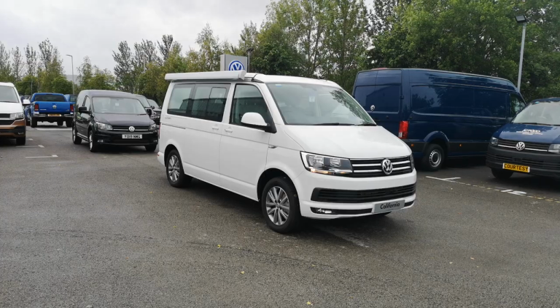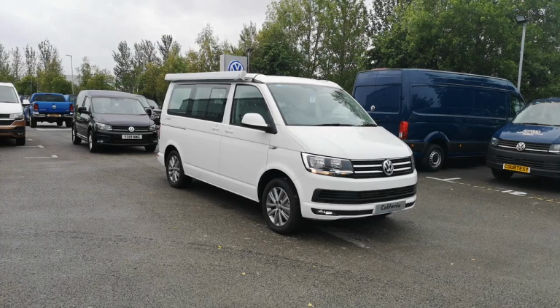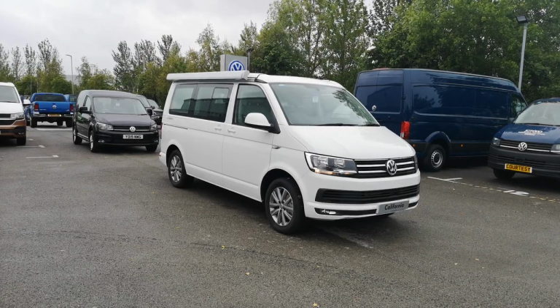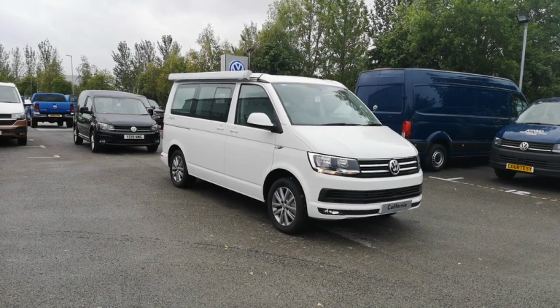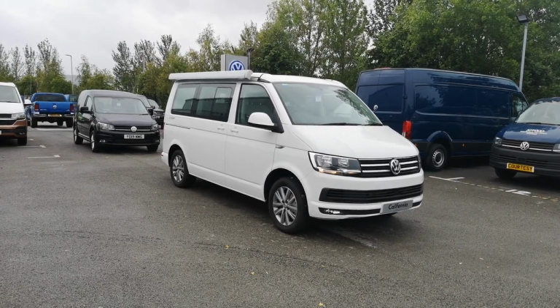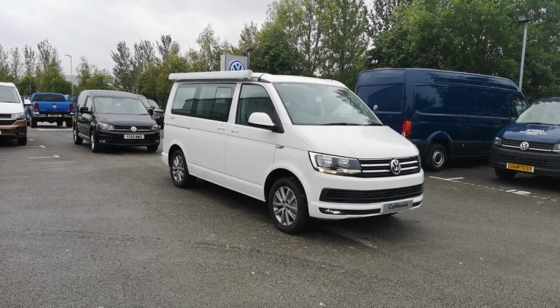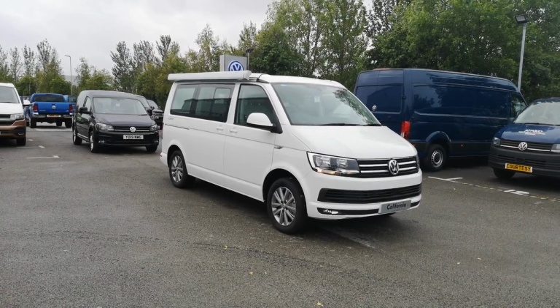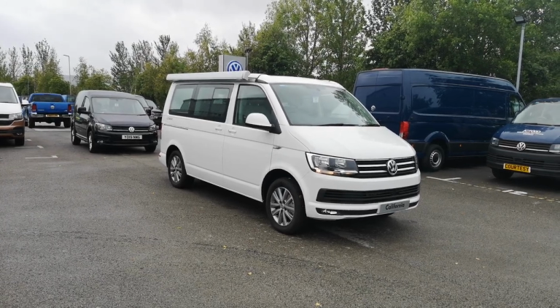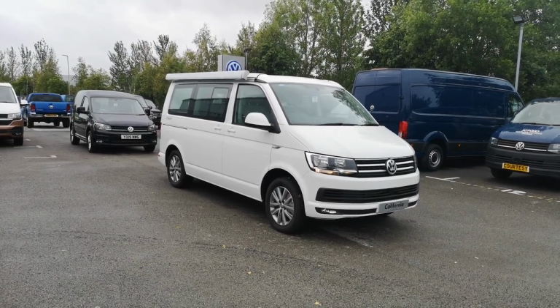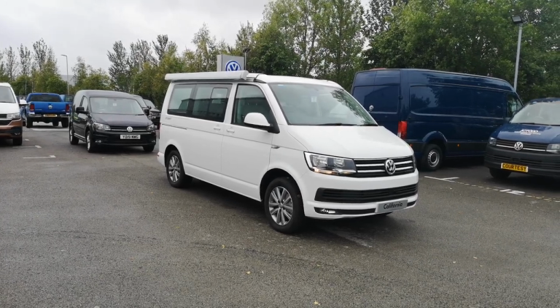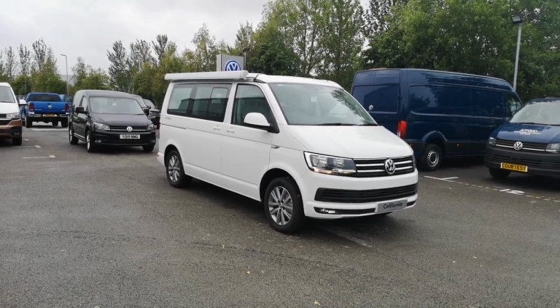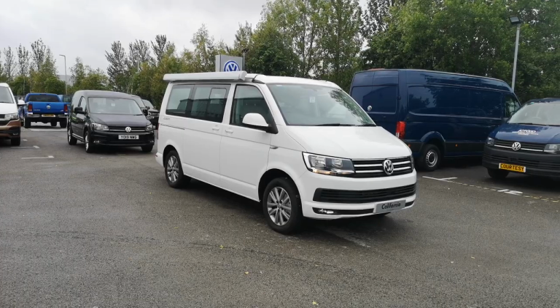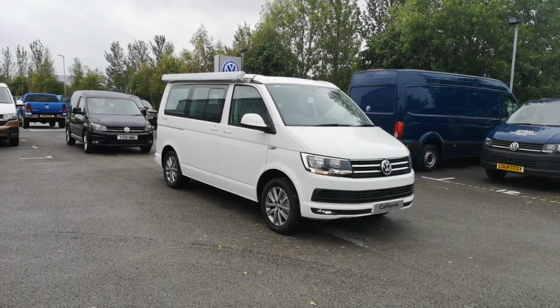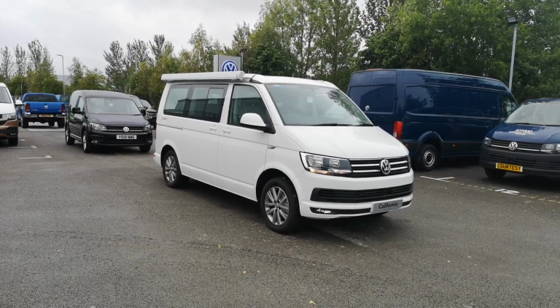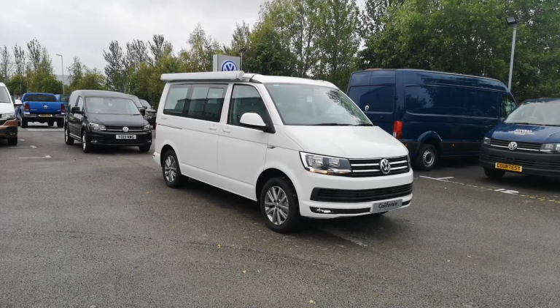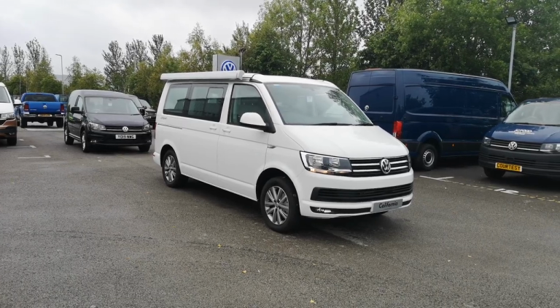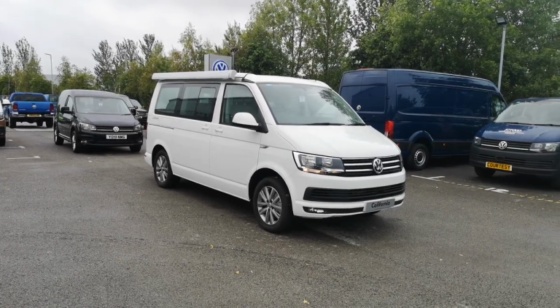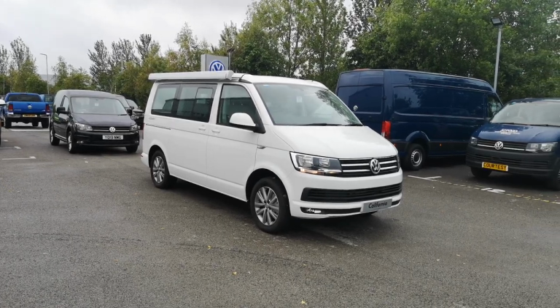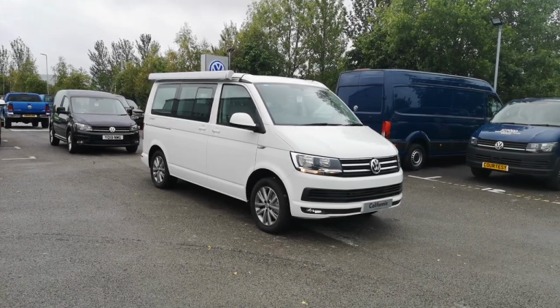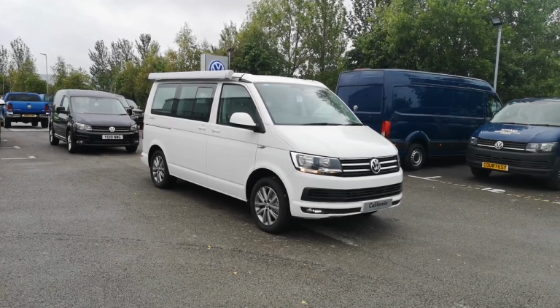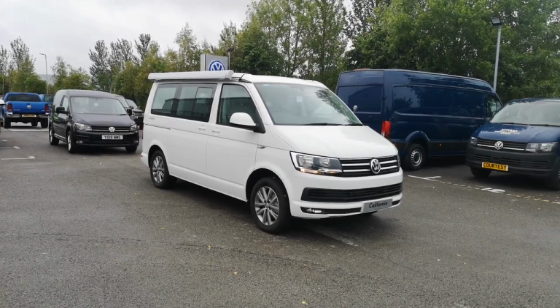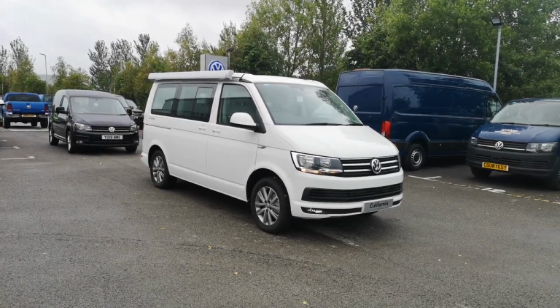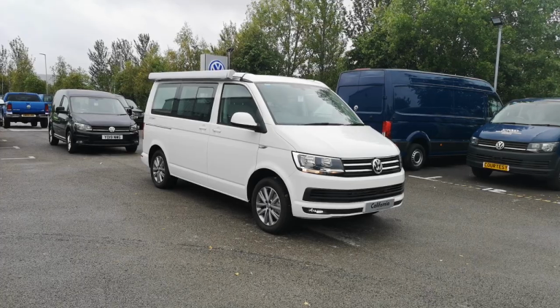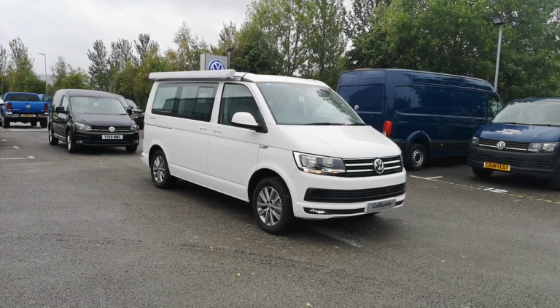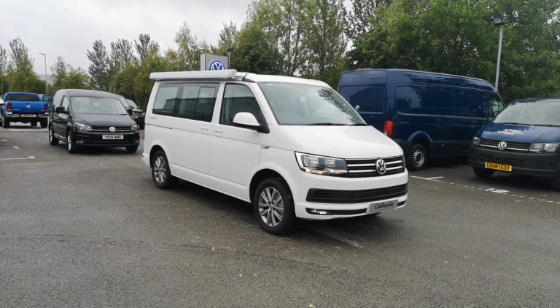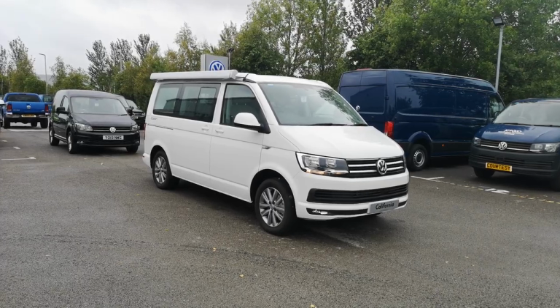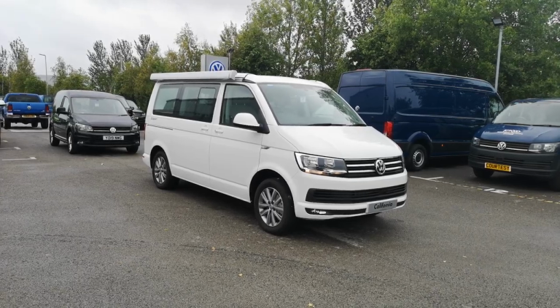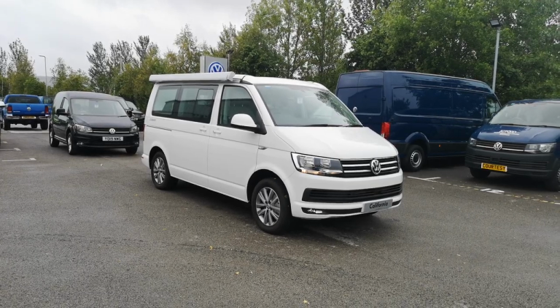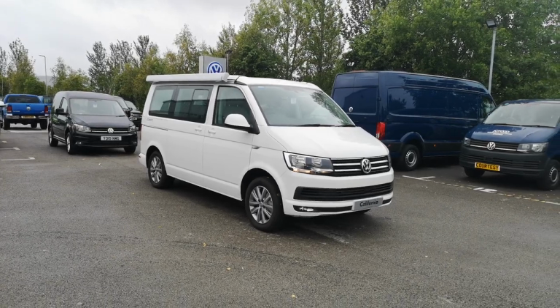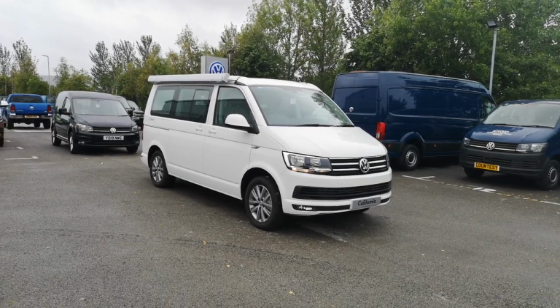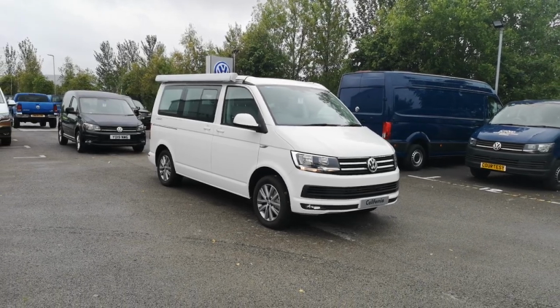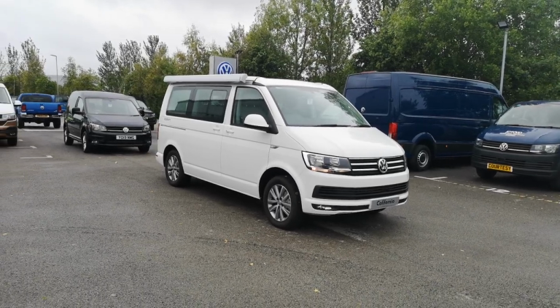Hi, Sean from VW Van Center in Sheffield. I'm just going to walk you around this VW California Ocean today. It's the 150 PS DSG model and it's finished in candy white. We've got a few optional extras on there which I'm going to point out.